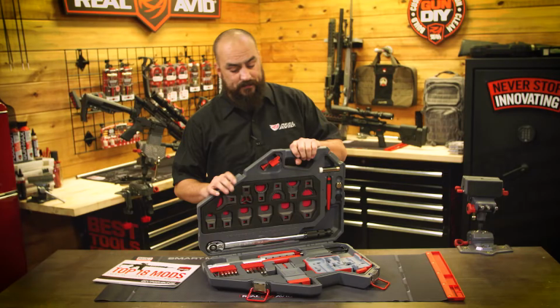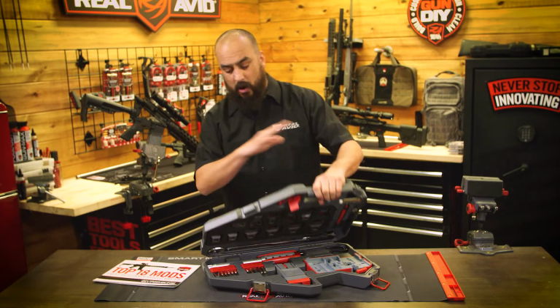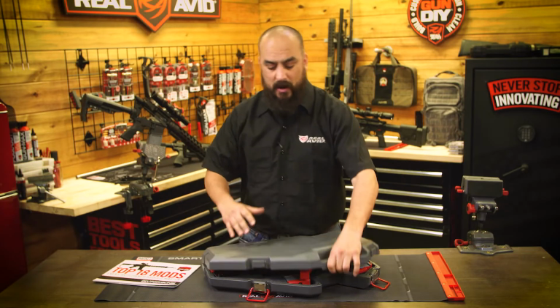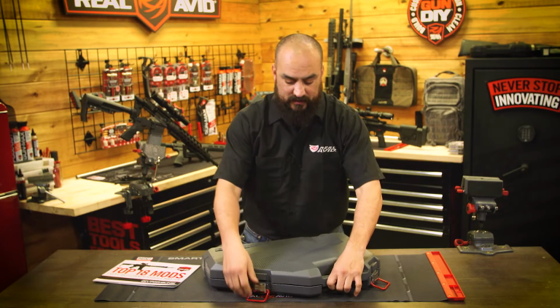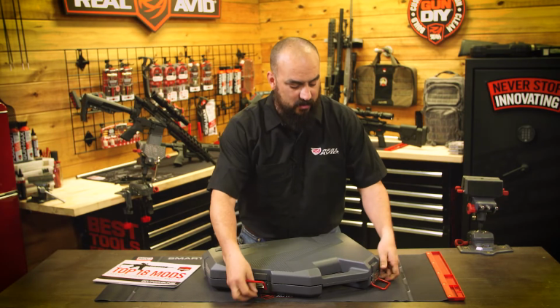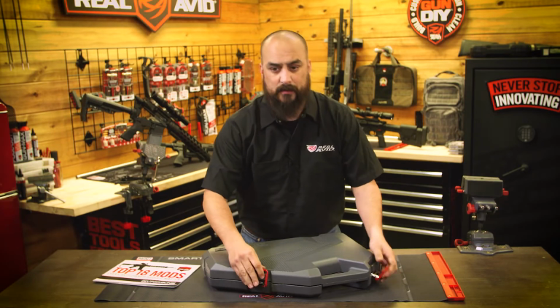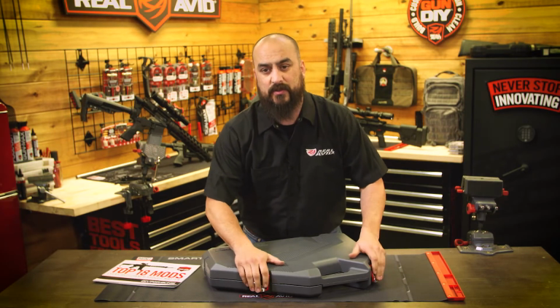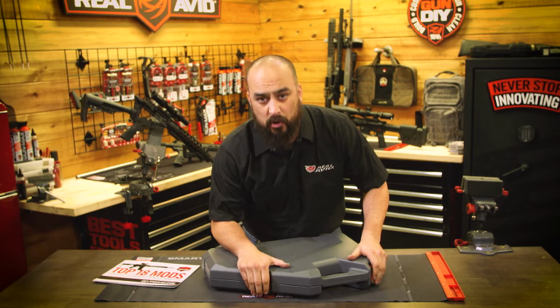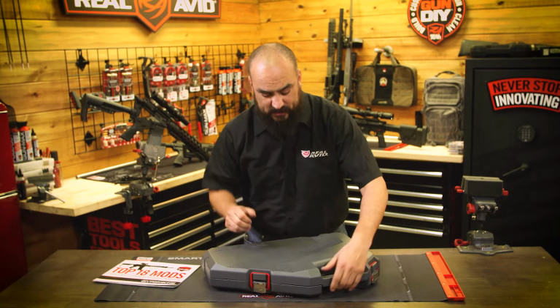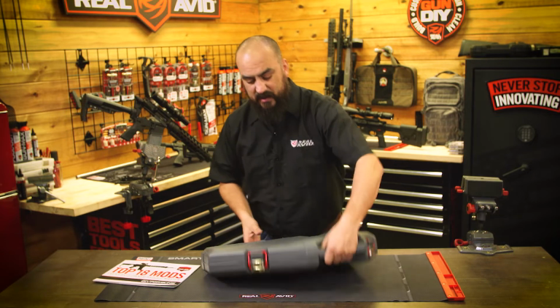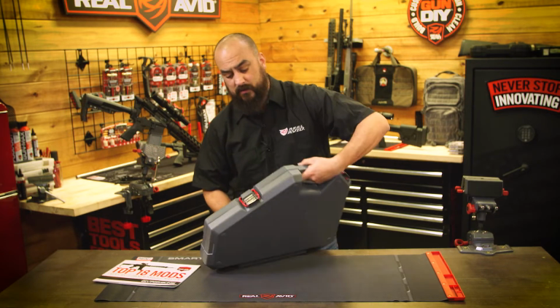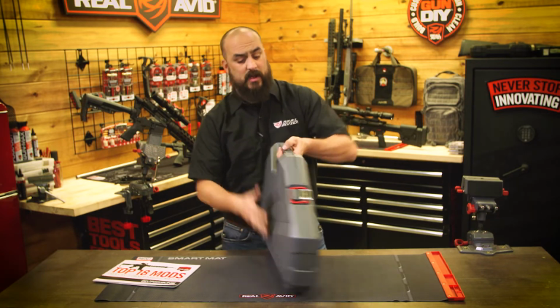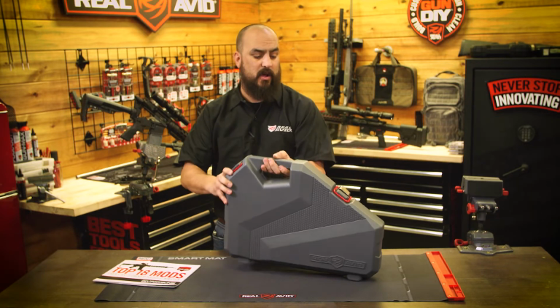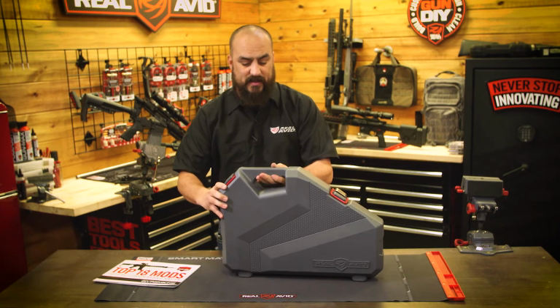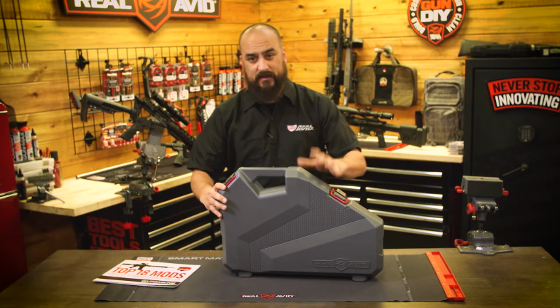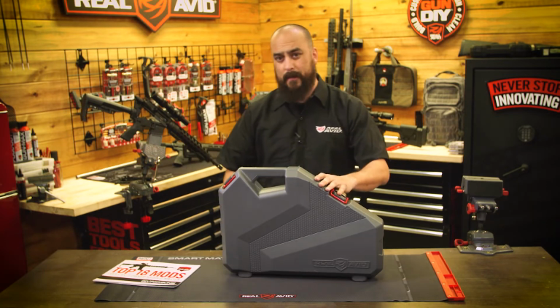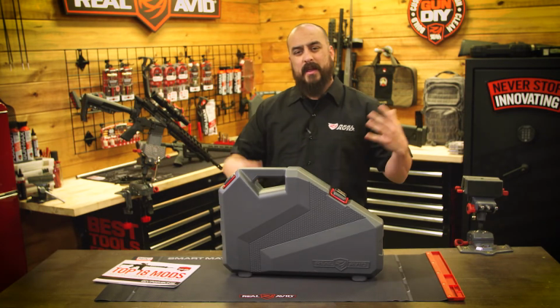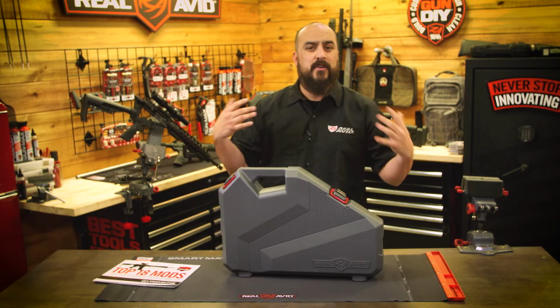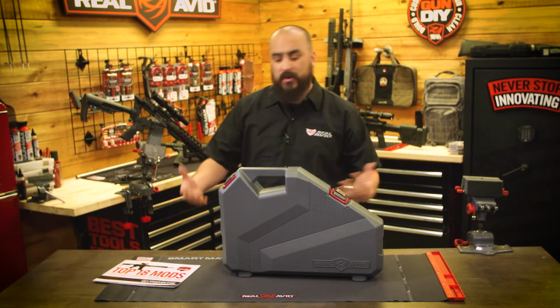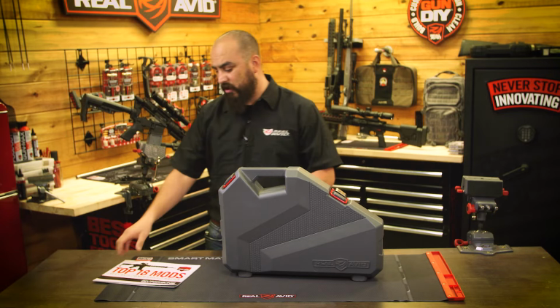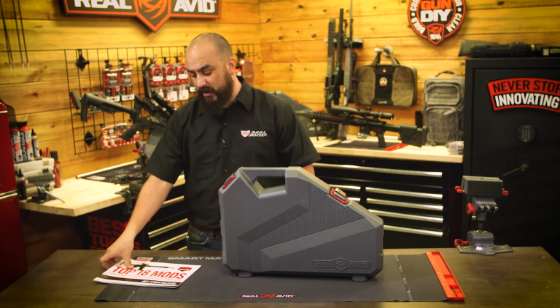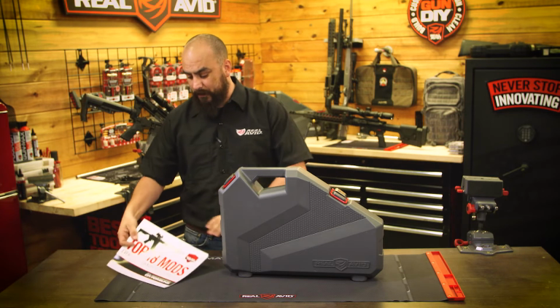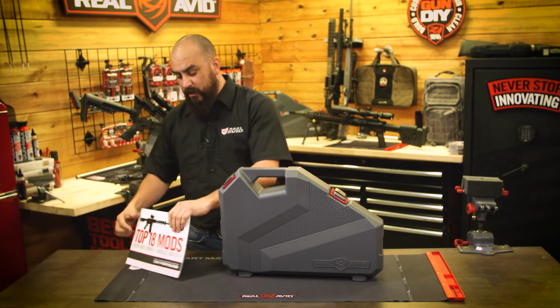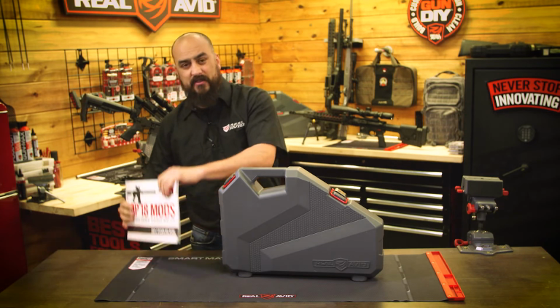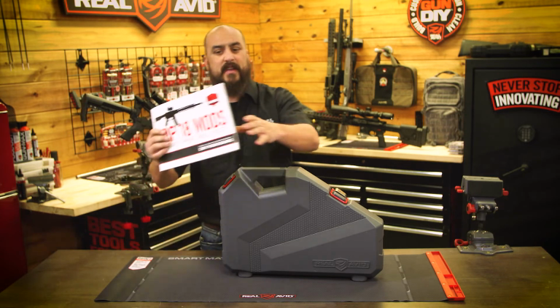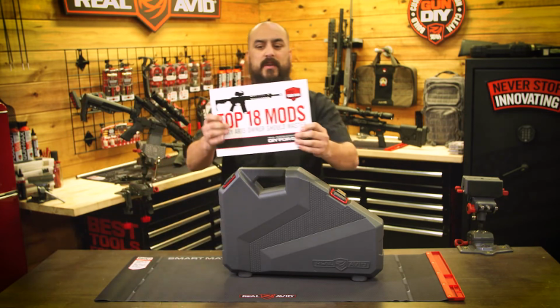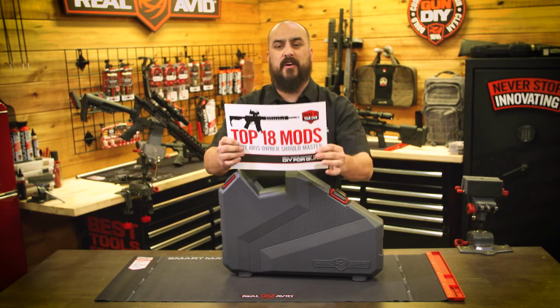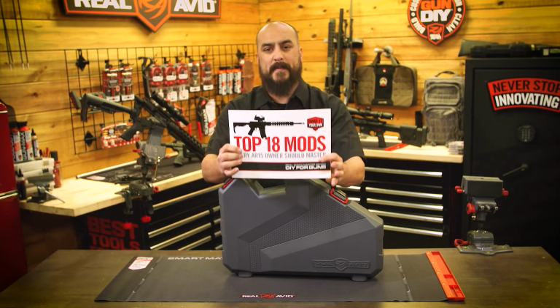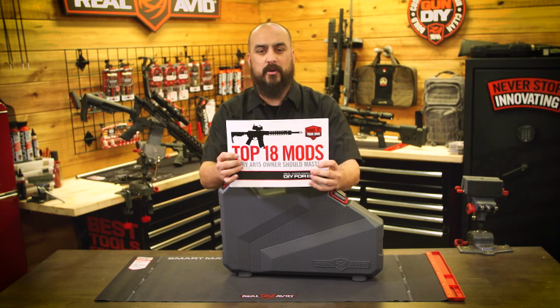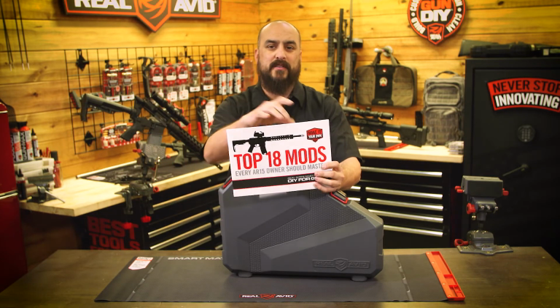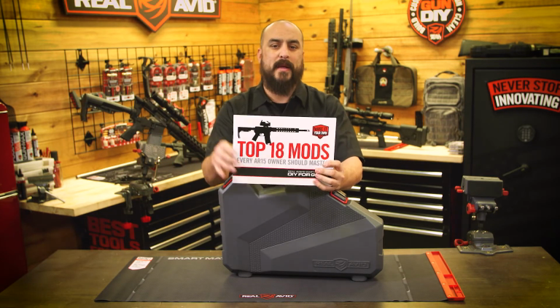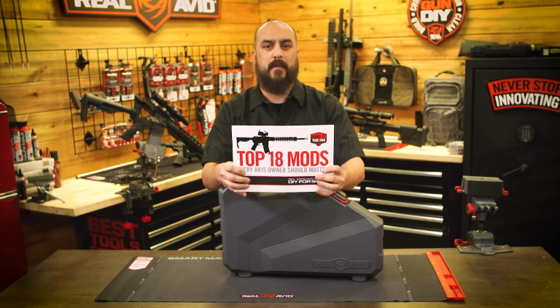They're all going to come in this nice, professional tool case that actually locks up like that and will stand up. And if you're new to the AR-15 world, we actually have a do-it-yourself manual that has the top 18 mods.